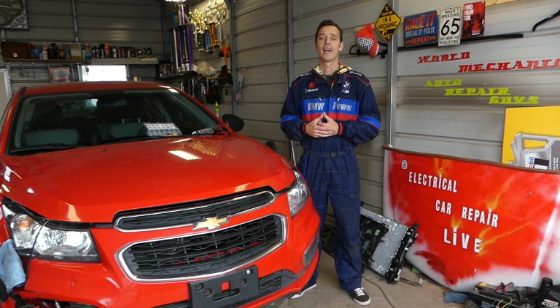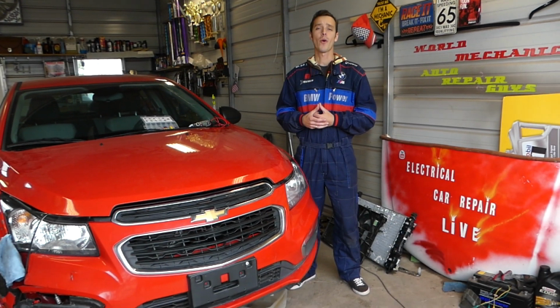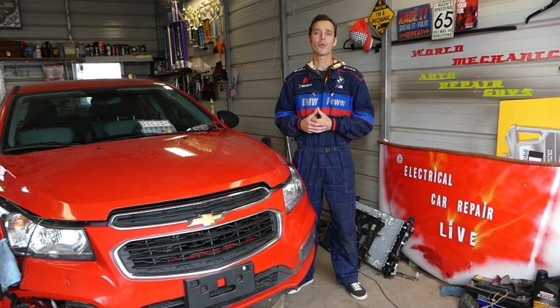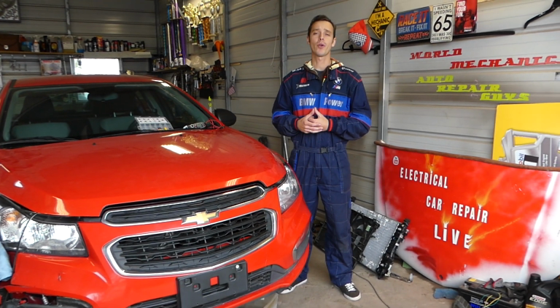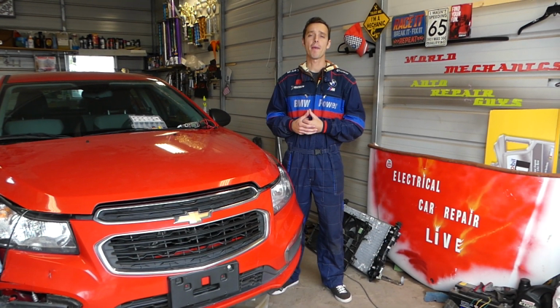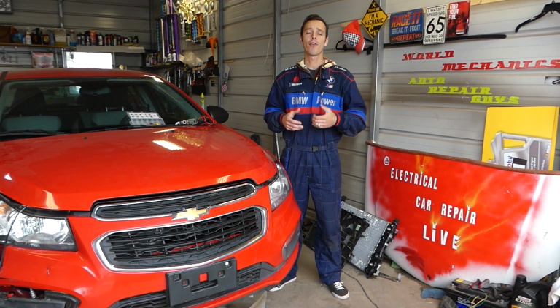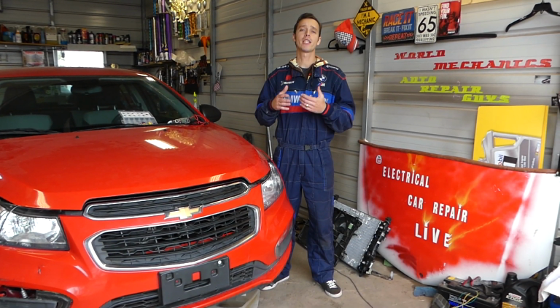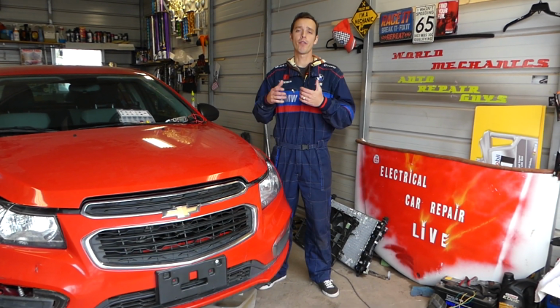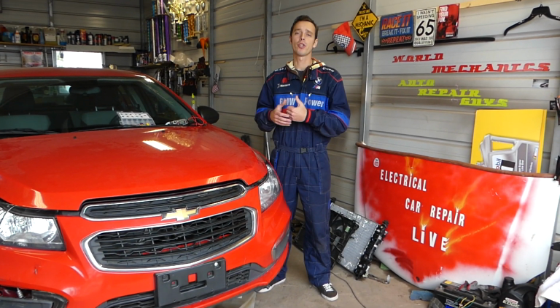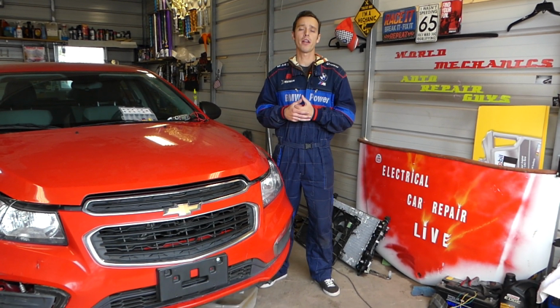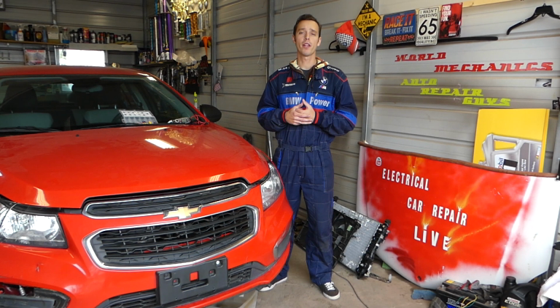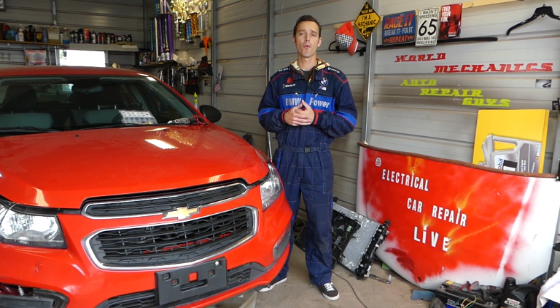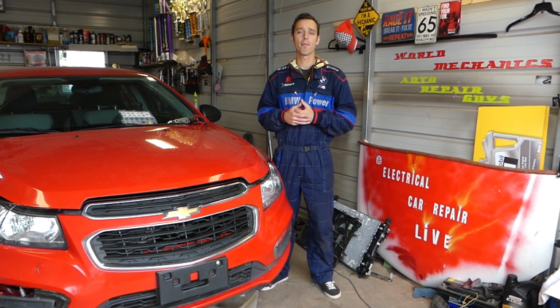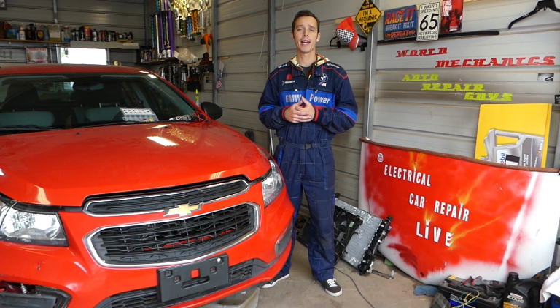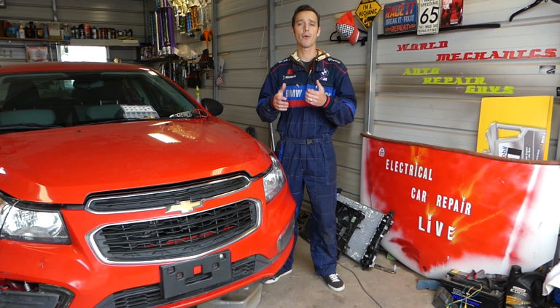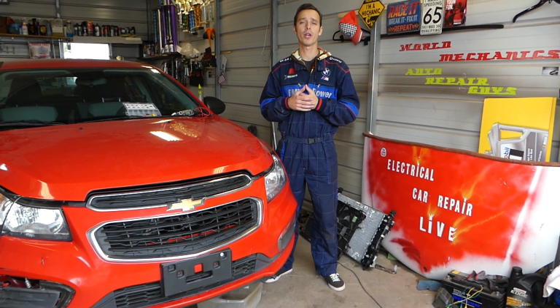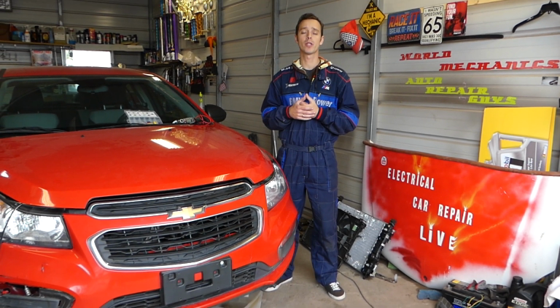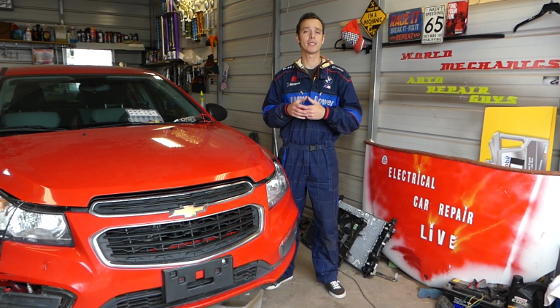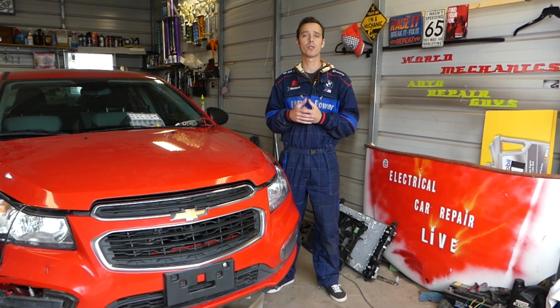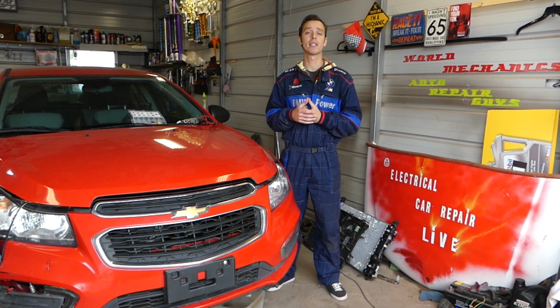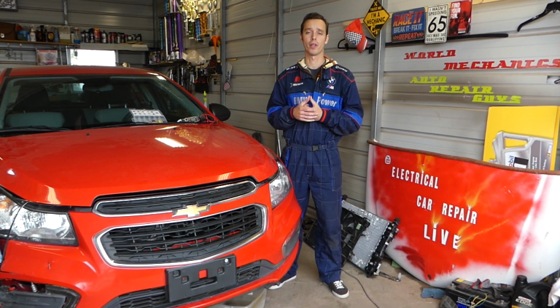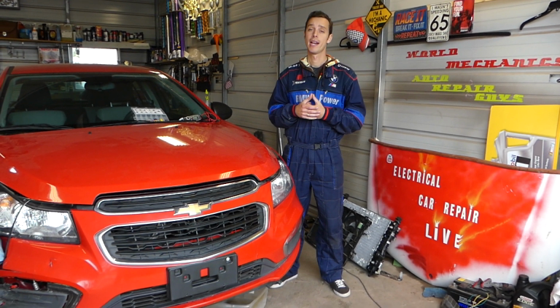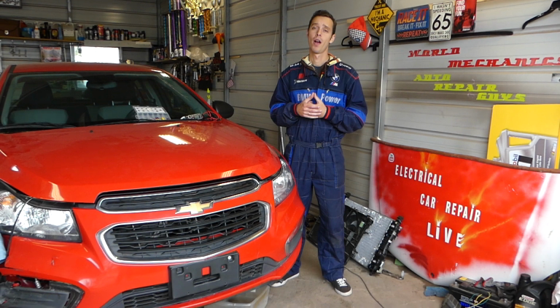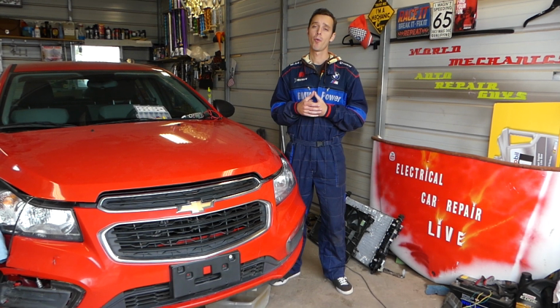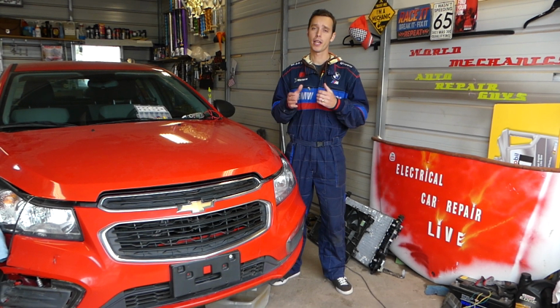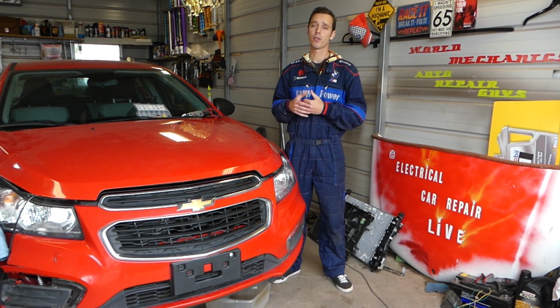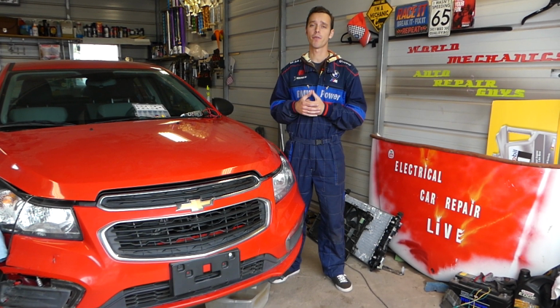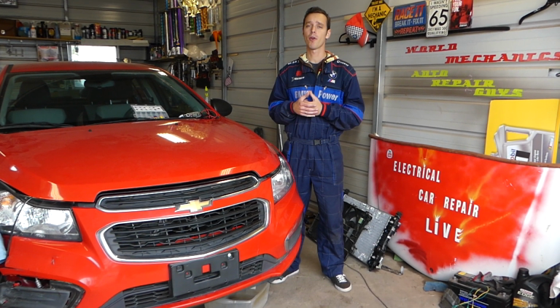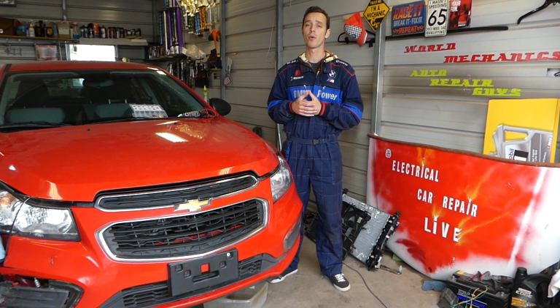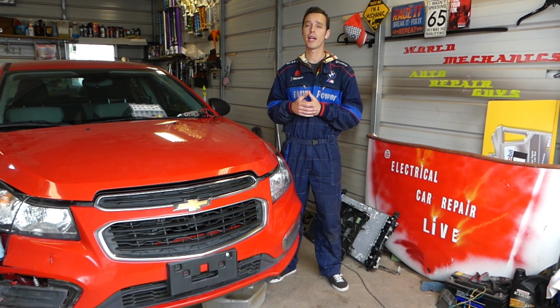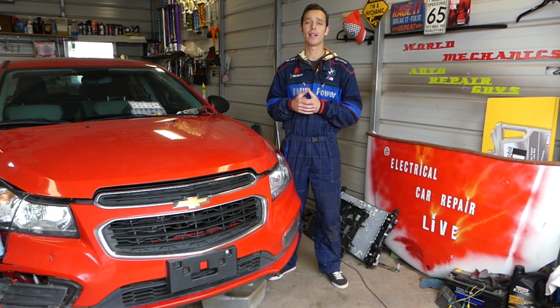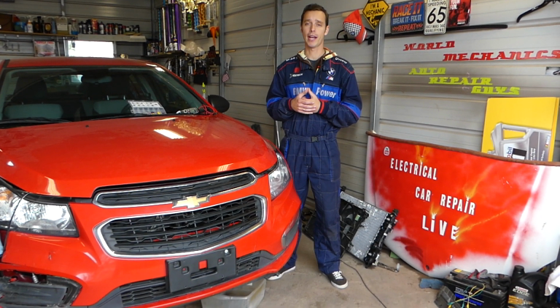Hey guys, welcome back to Electrical Cabin Paralife. If you guys have a Chevy Cruze and you're trying to find a fuel pump relay, stay with us and we're going to explain — some models have it, some don't. We'll be working here on a 2015 model but we'll explain how they differ.